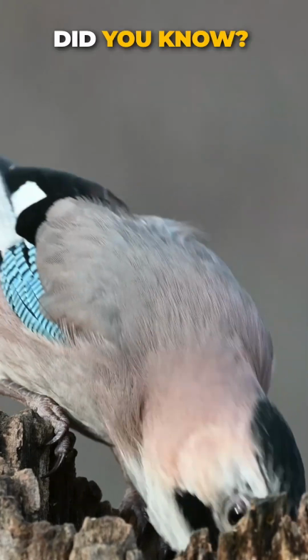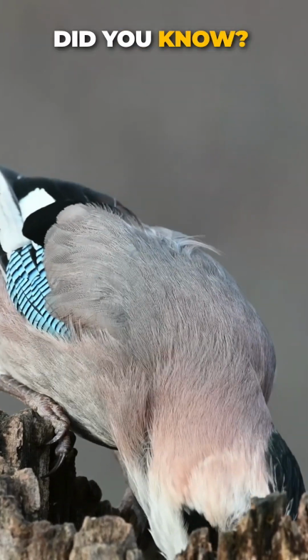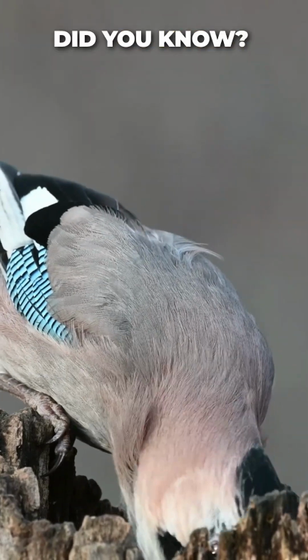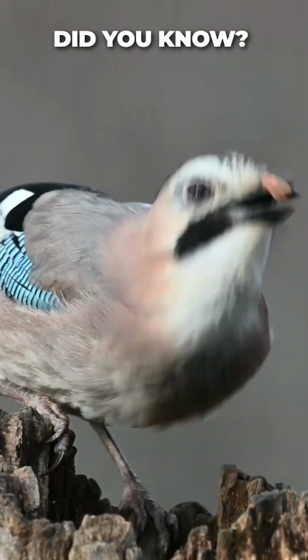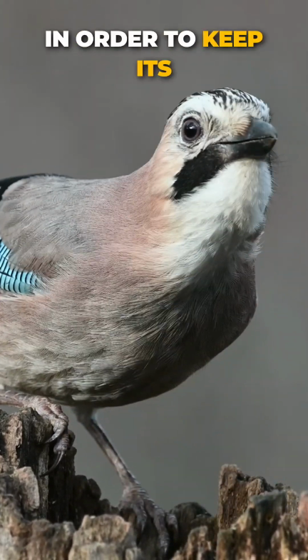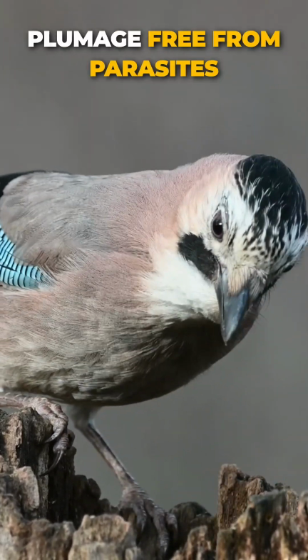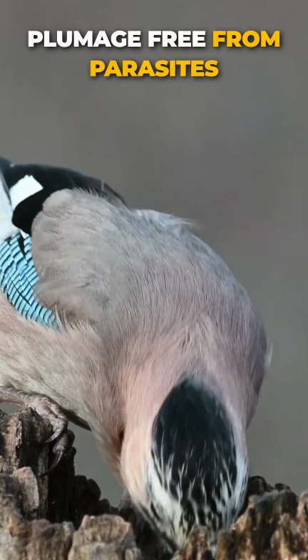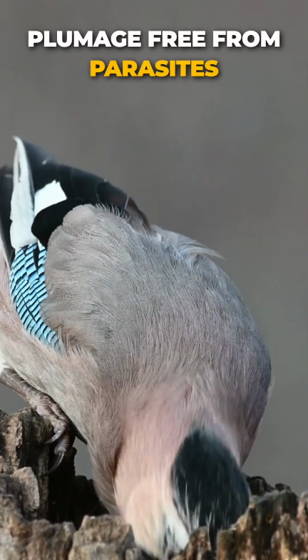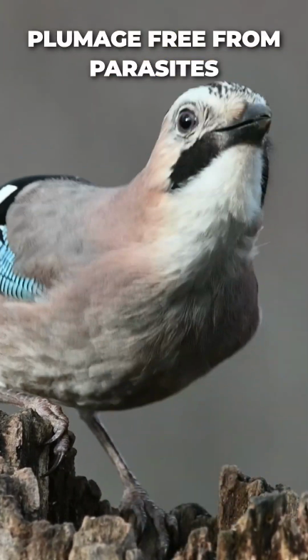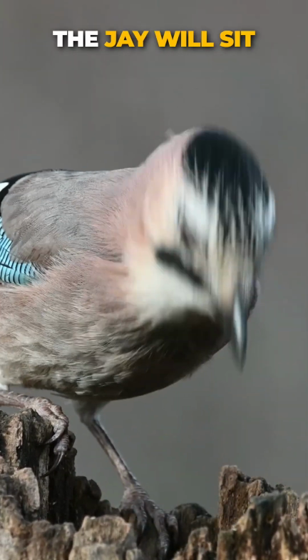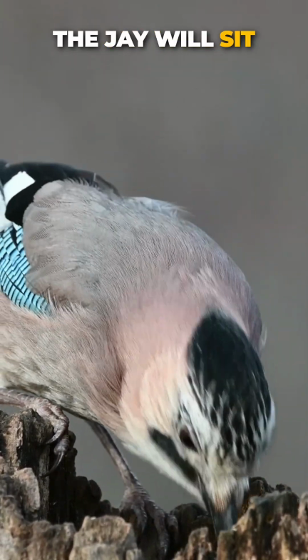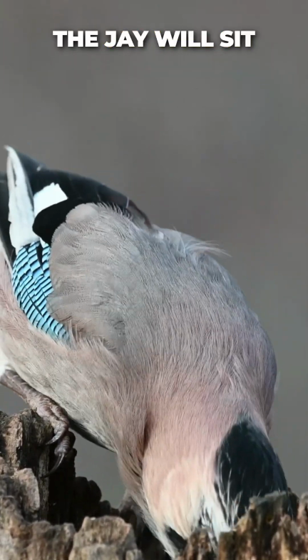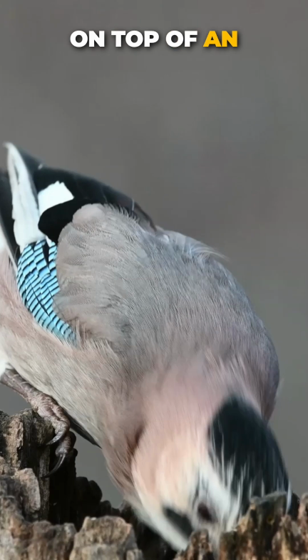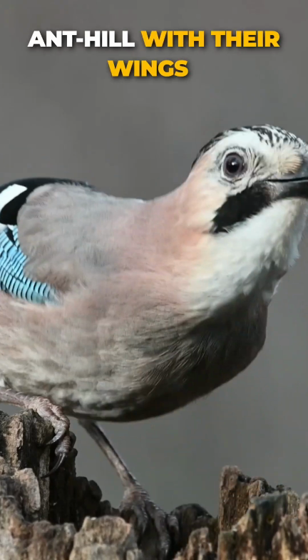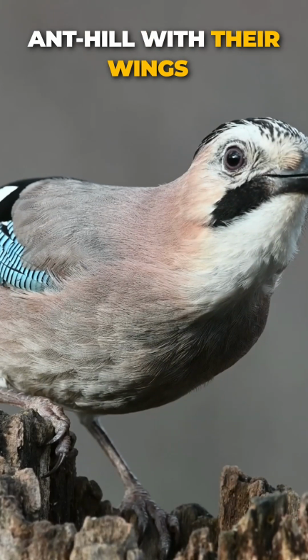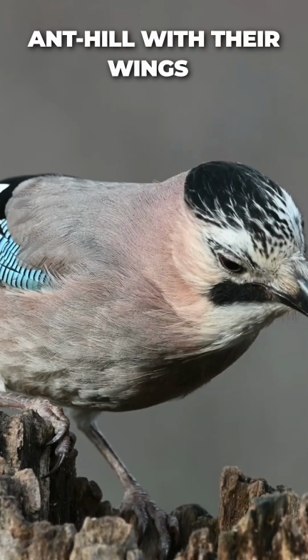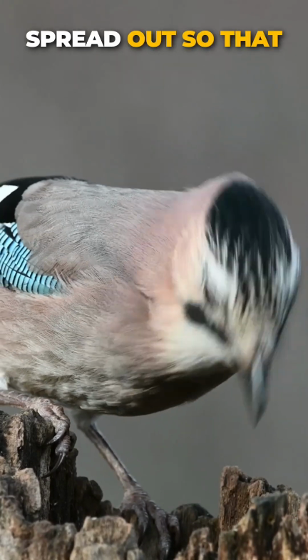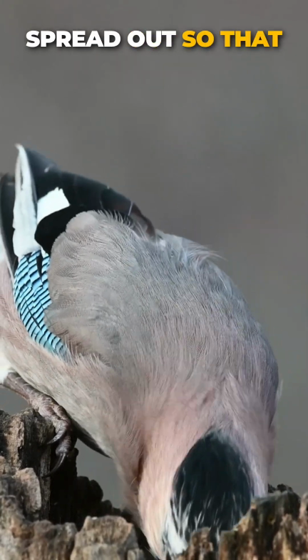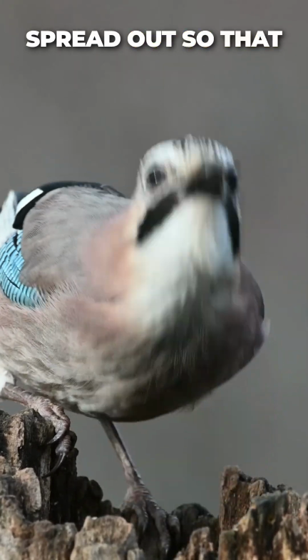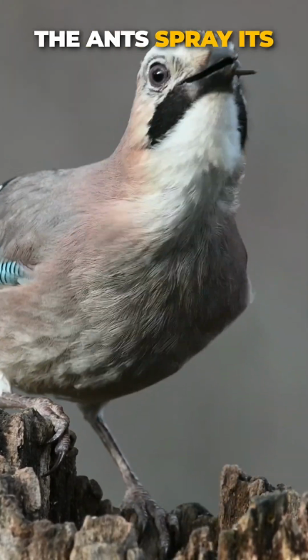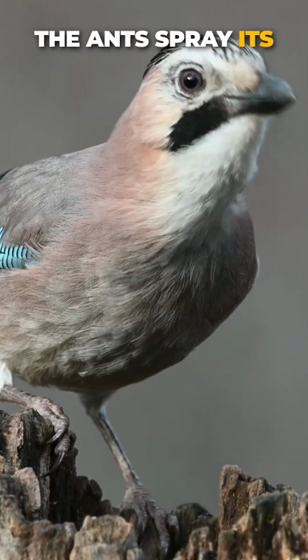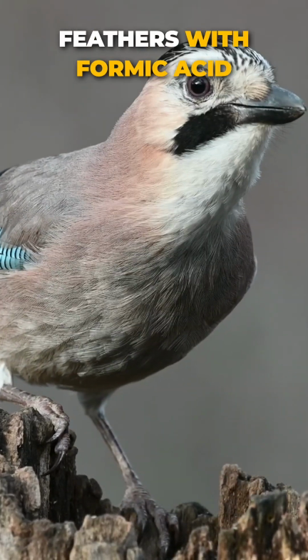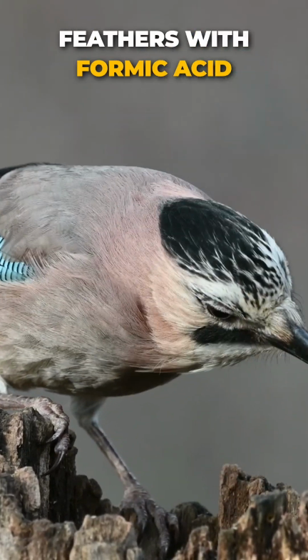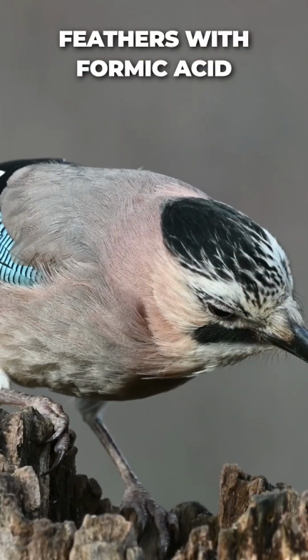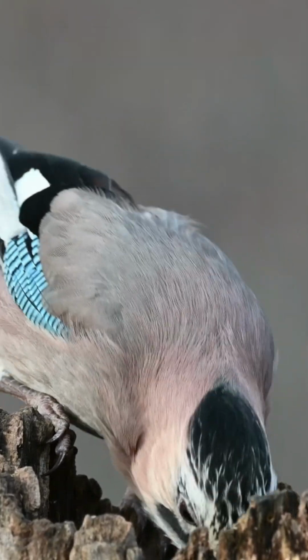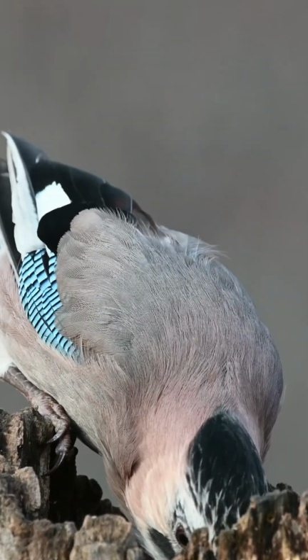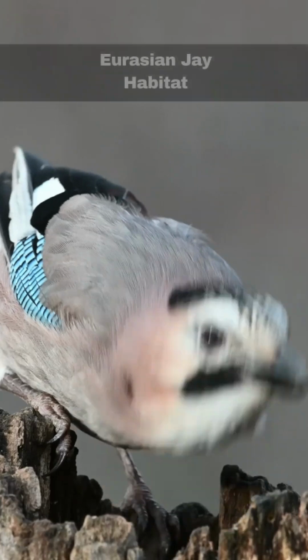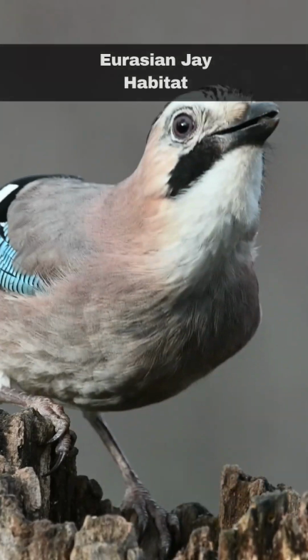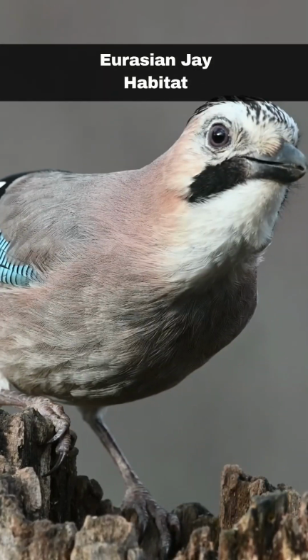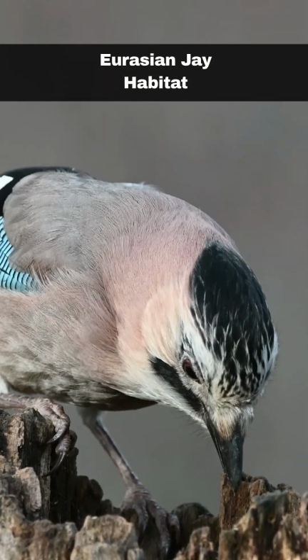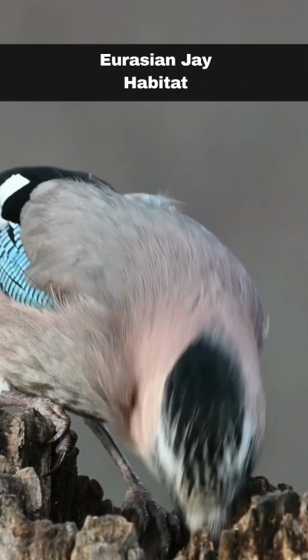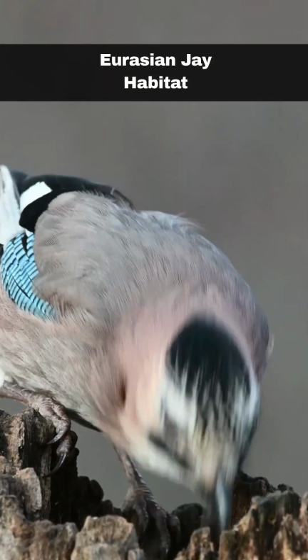Did you know? In order to keep its plumage free from parasites, the jay will sit on top of an anthill with their wings spread out, so that the ants spray its feathers with formic acid.